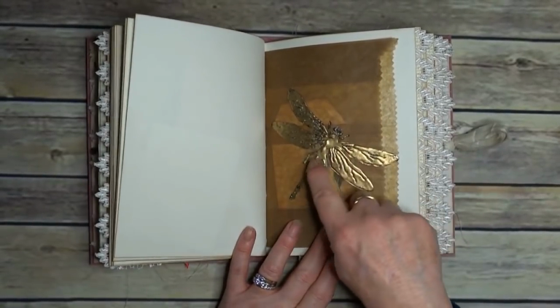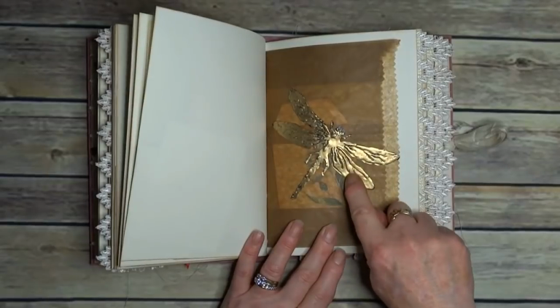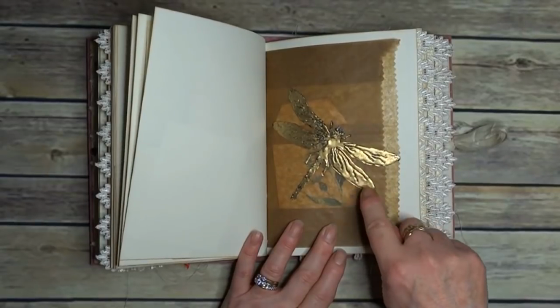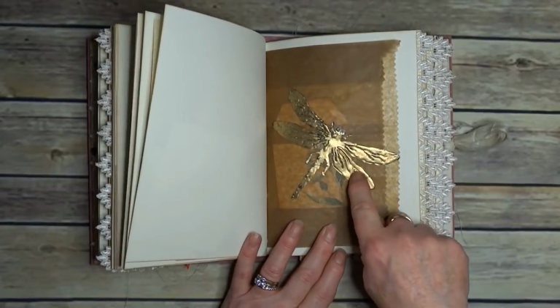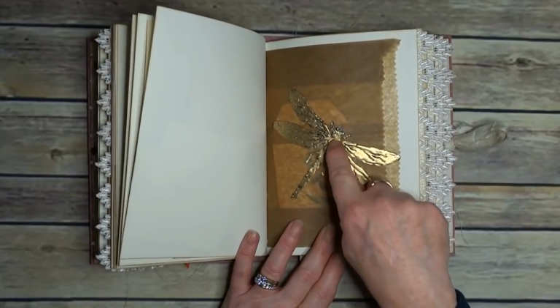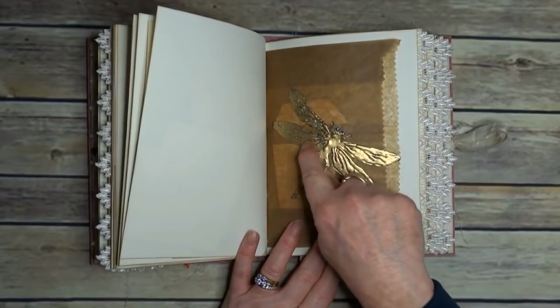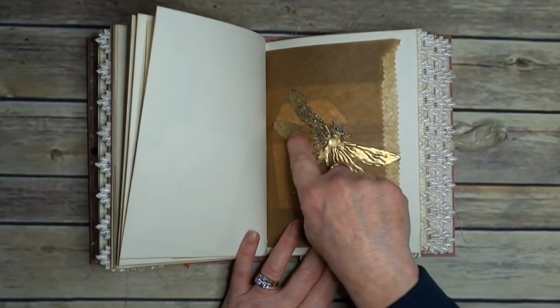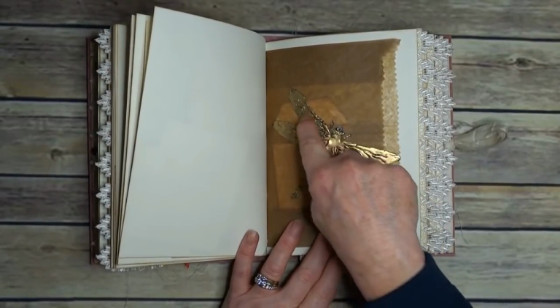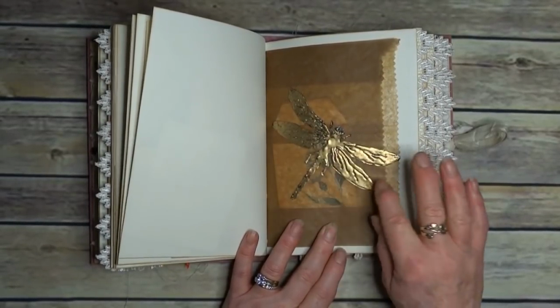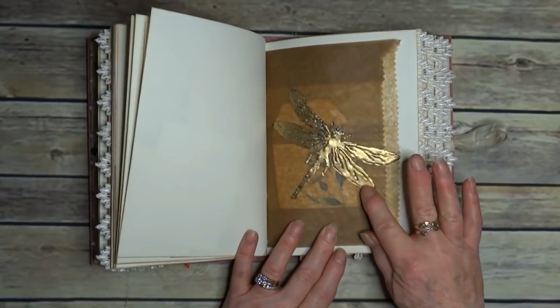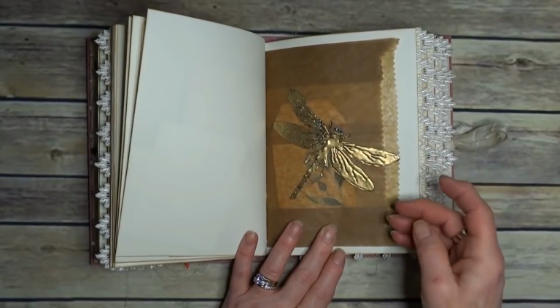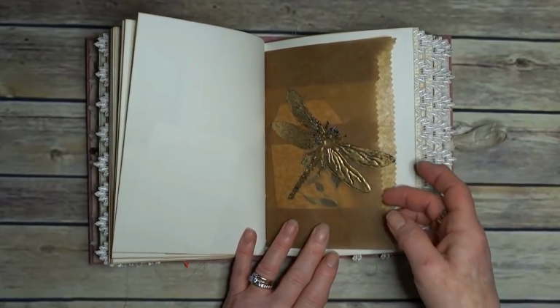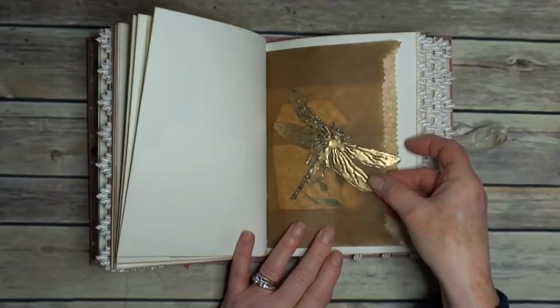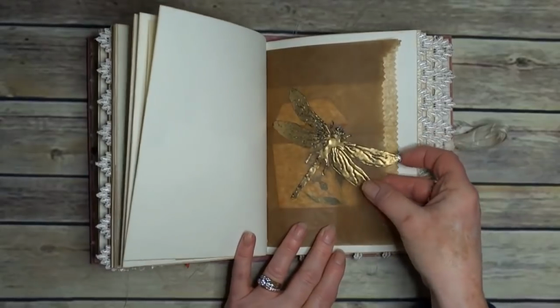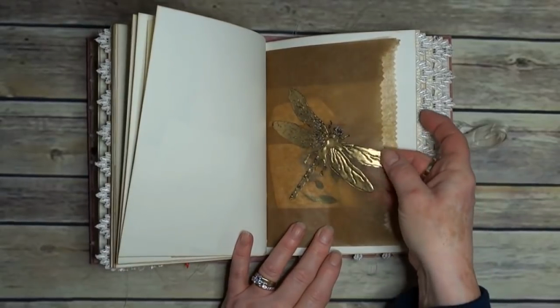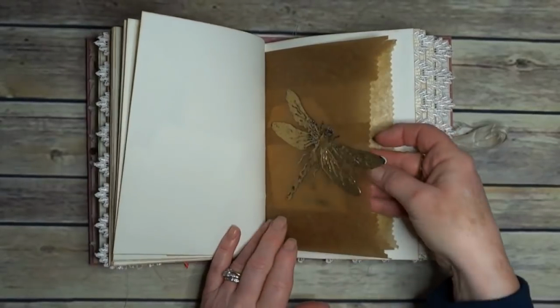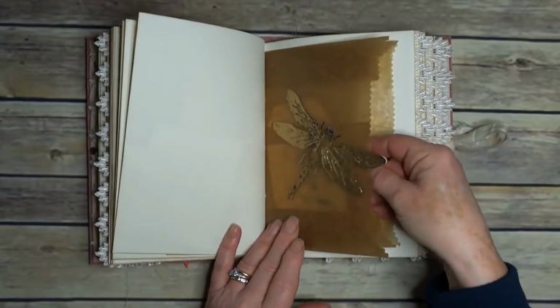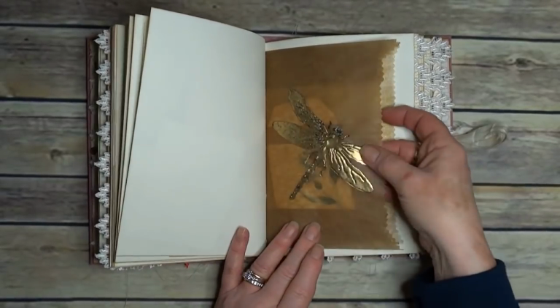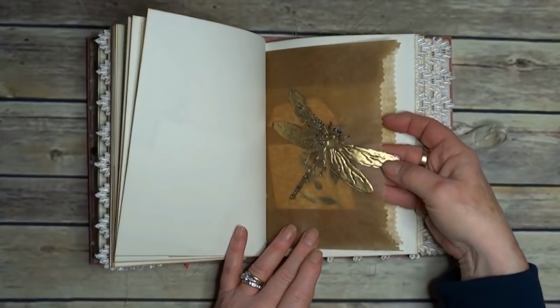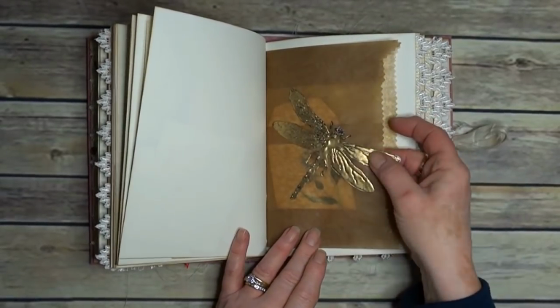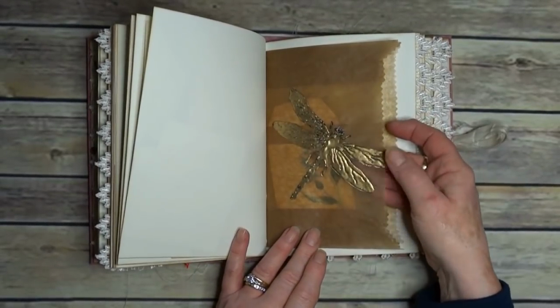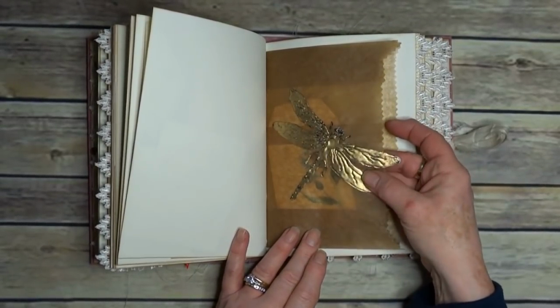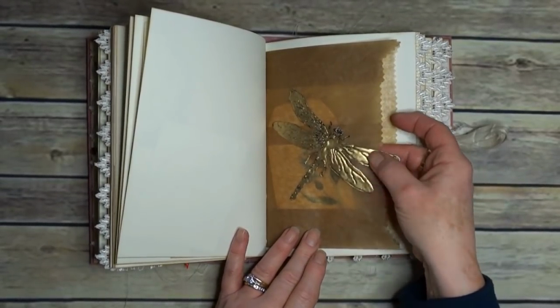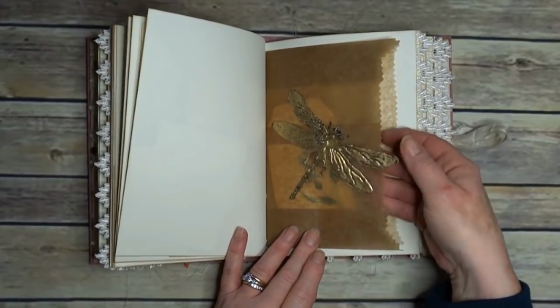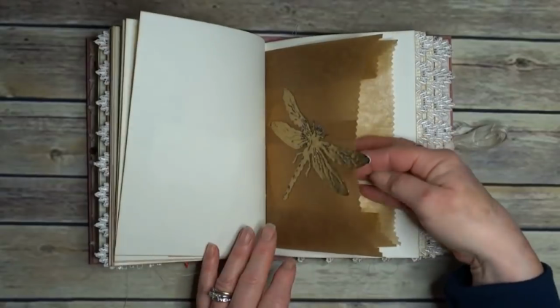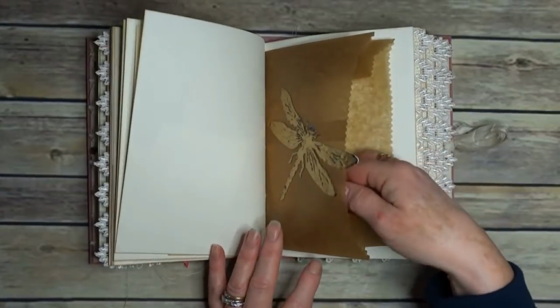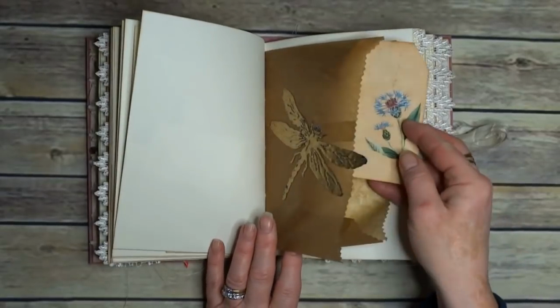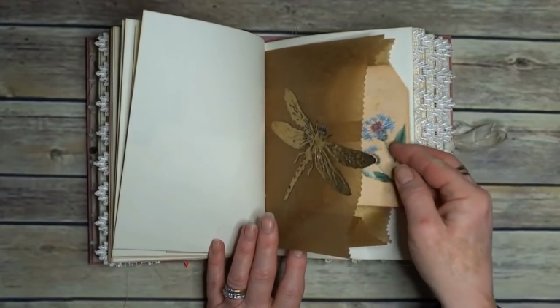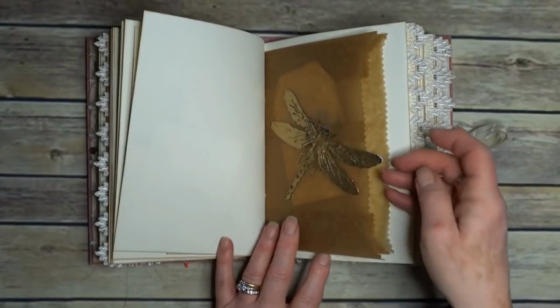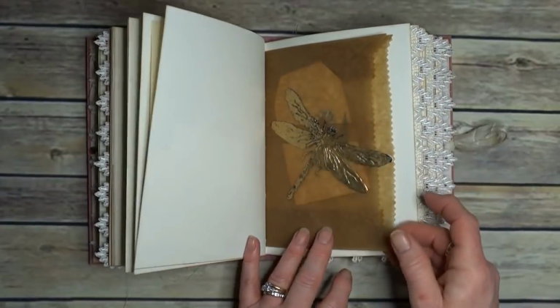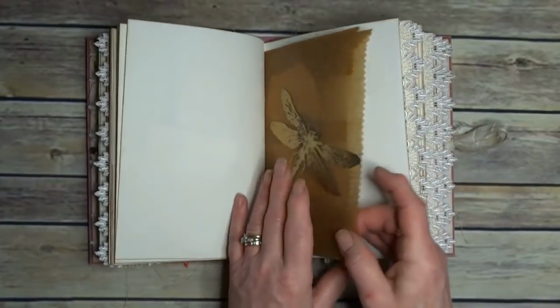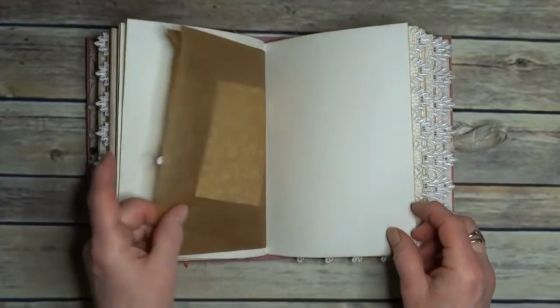A die-cut dragonfly, and I've used this sort of enamel type of emboss. It really does look like proper enamelled metal, but without the weight. I've got a ticket inside.